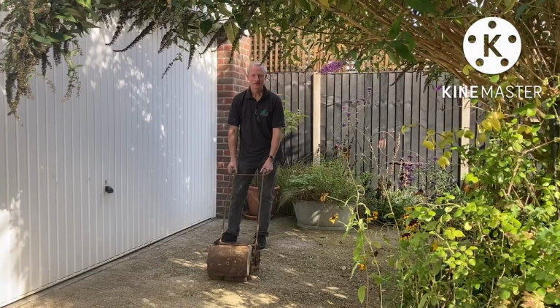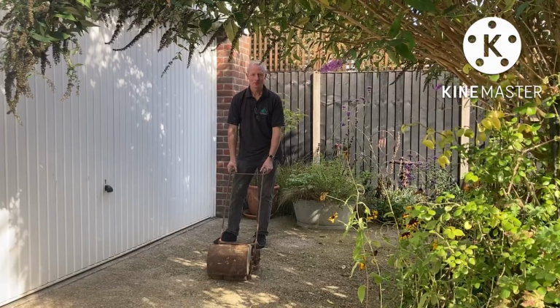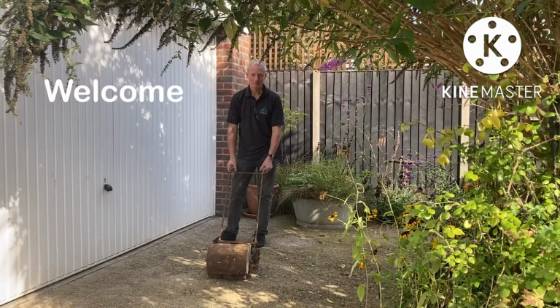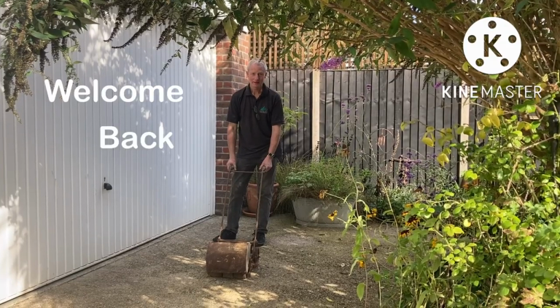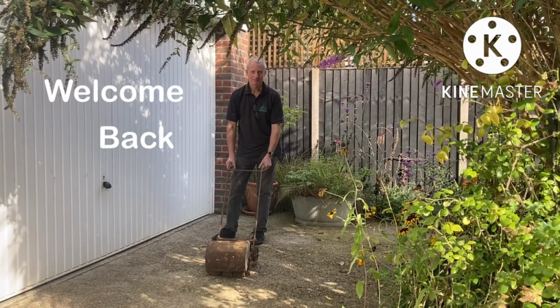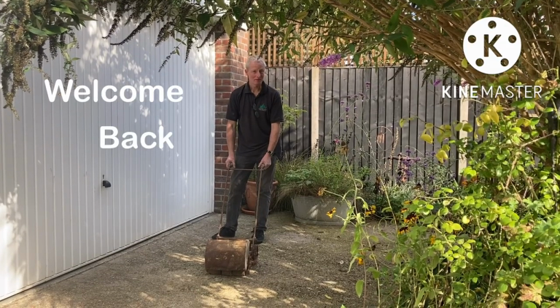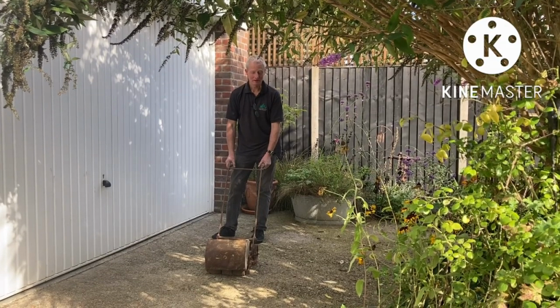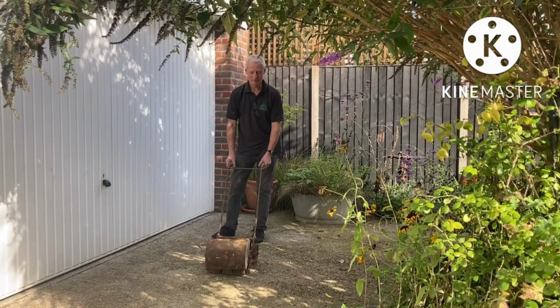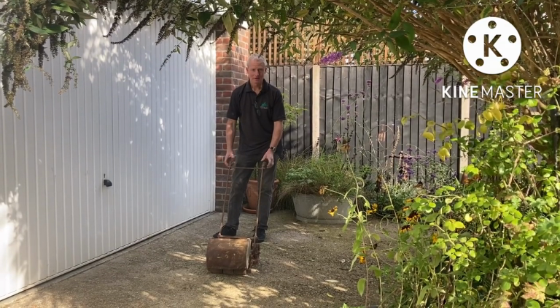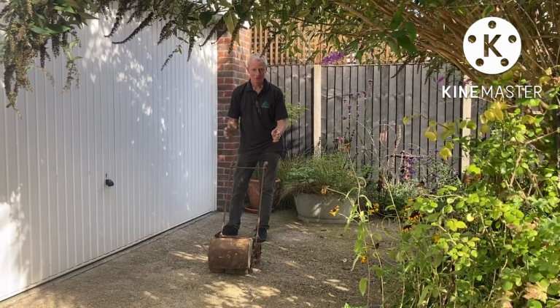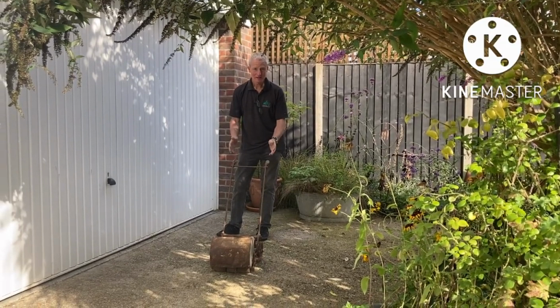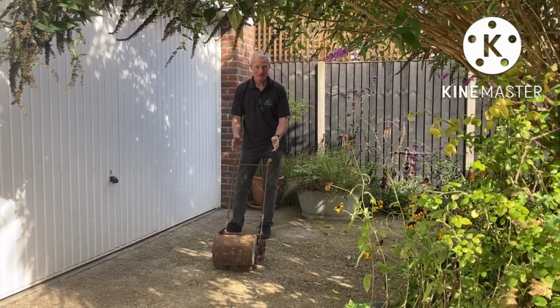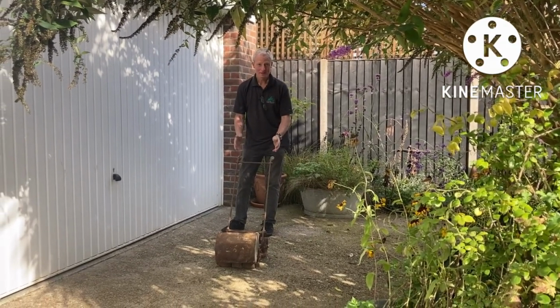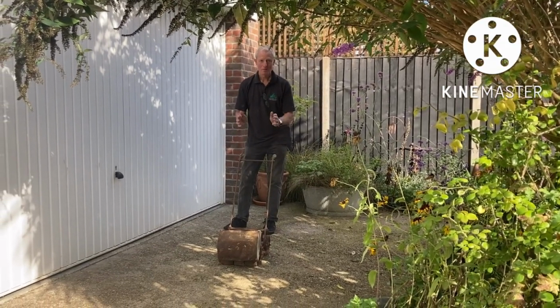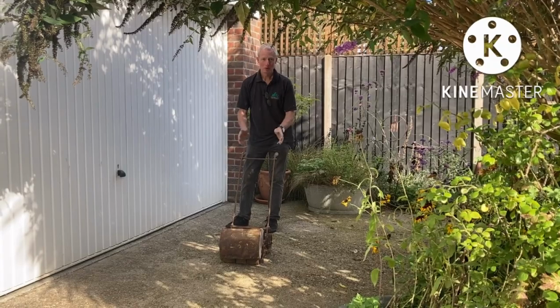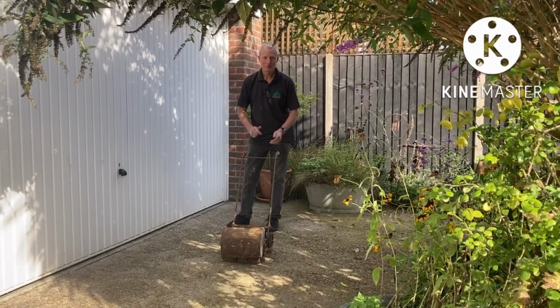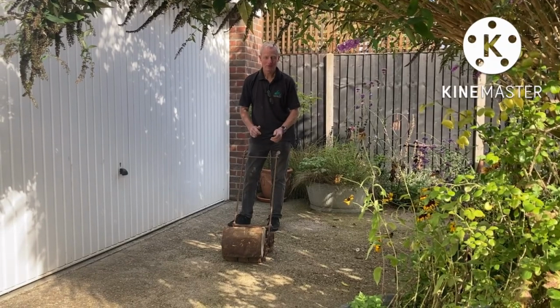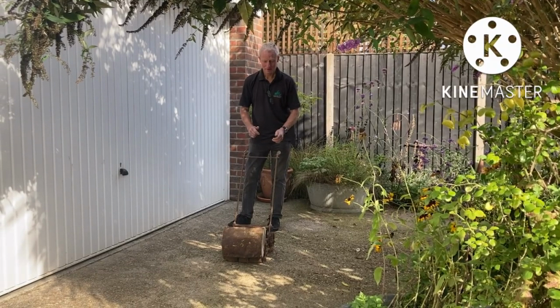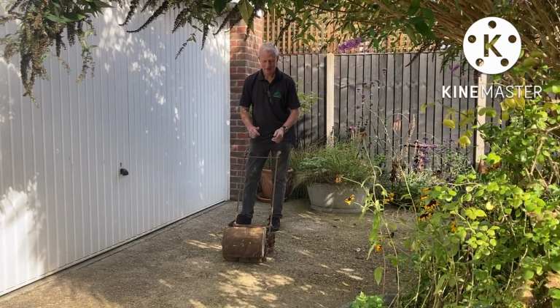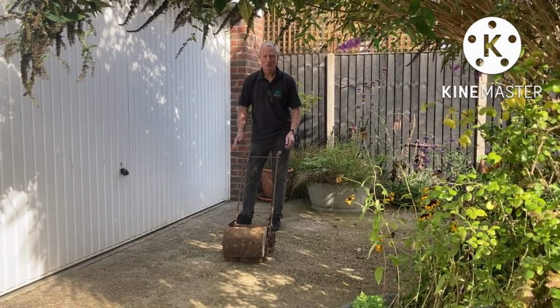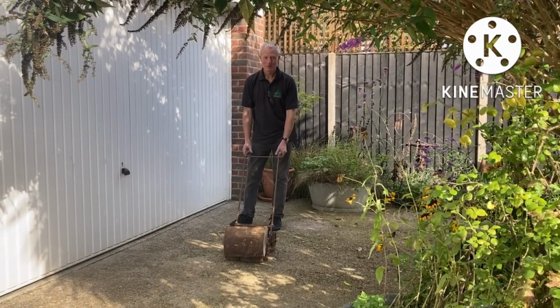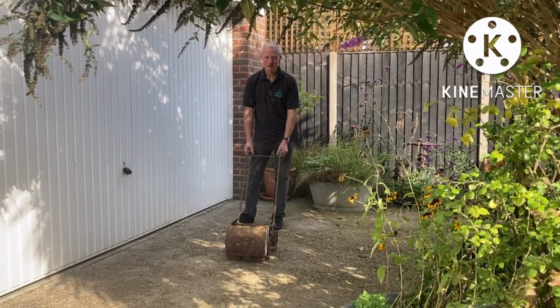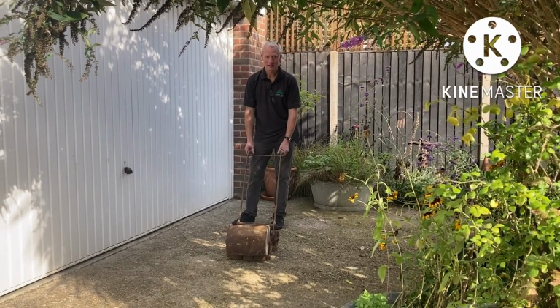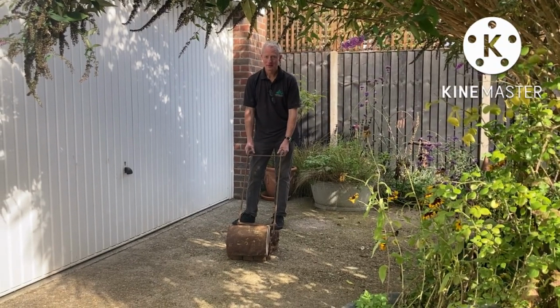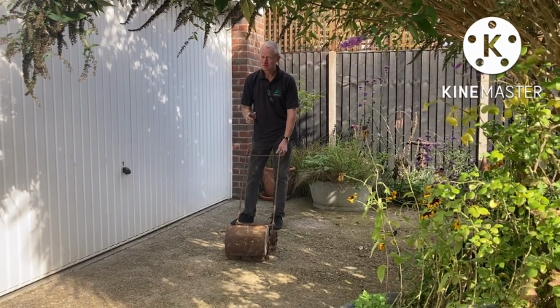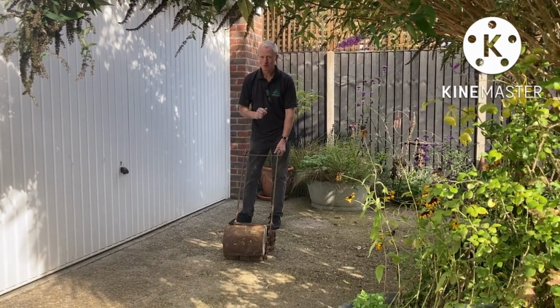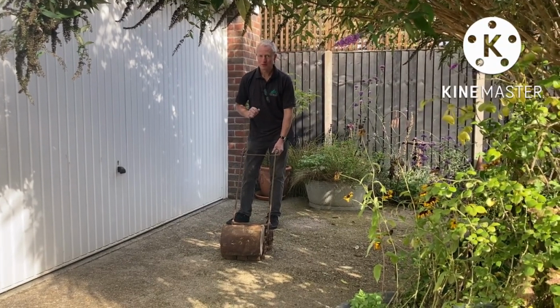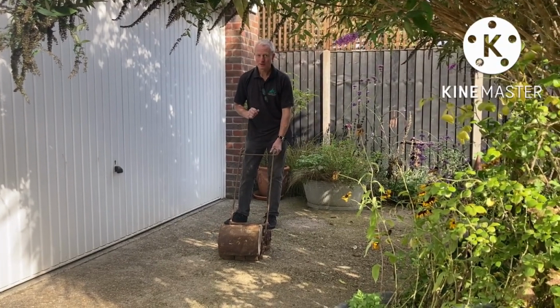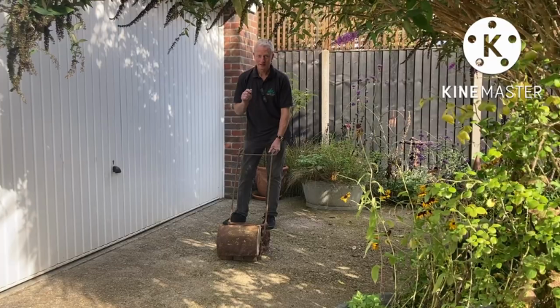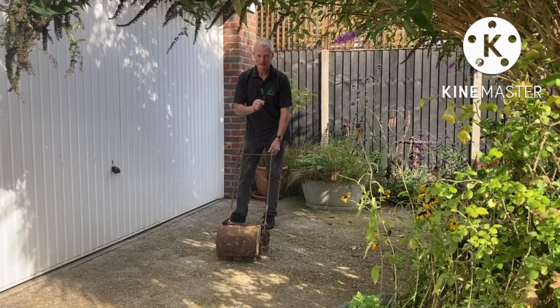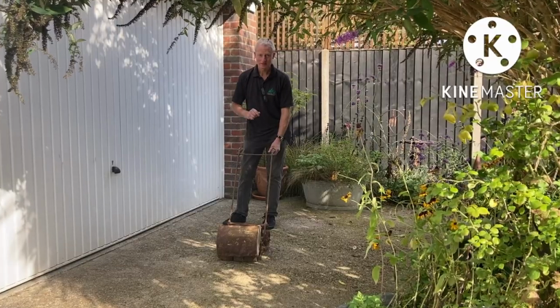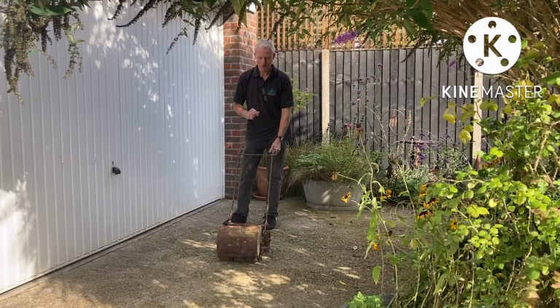Welcome back. What we've got today here is not a barn find — this is a shed find. We have a Greens Multum in Parvo.